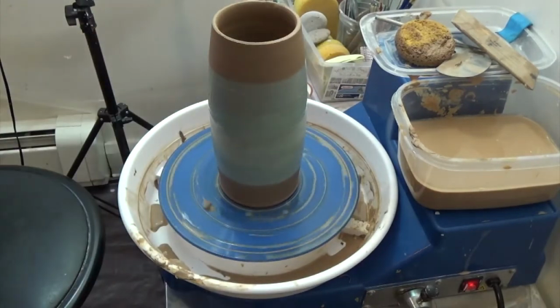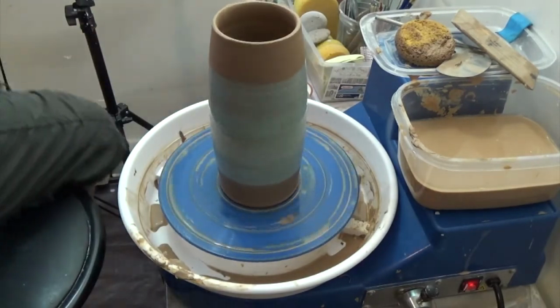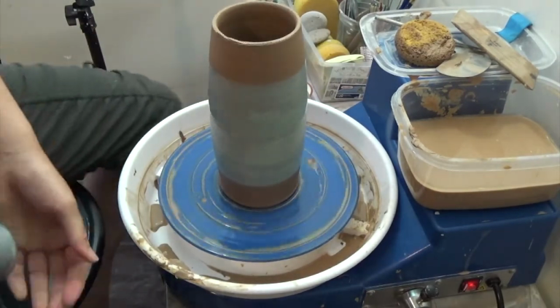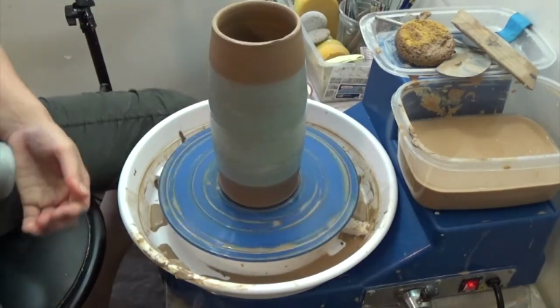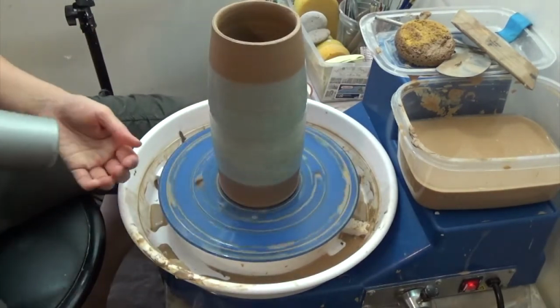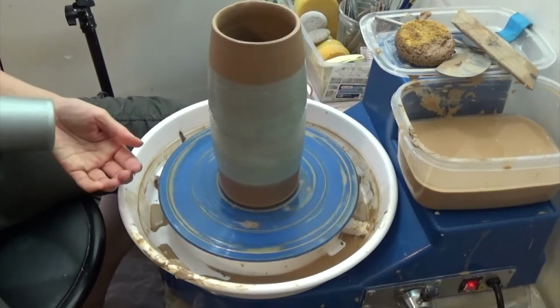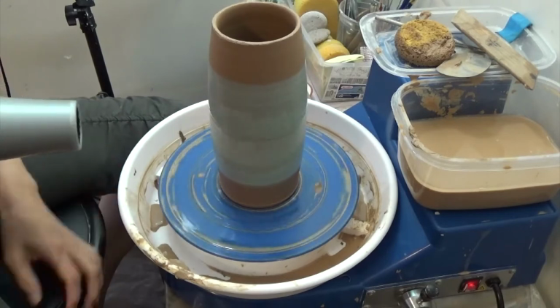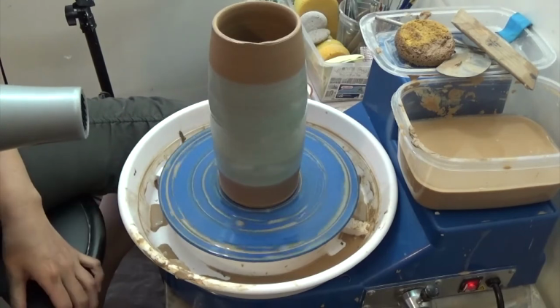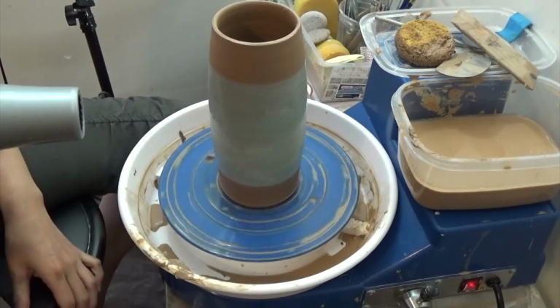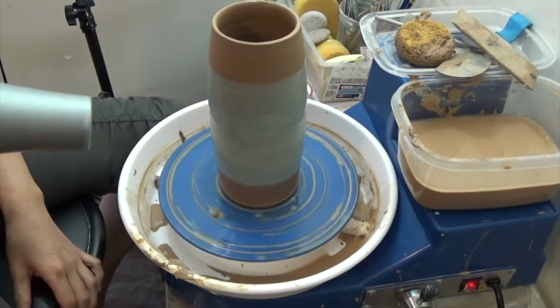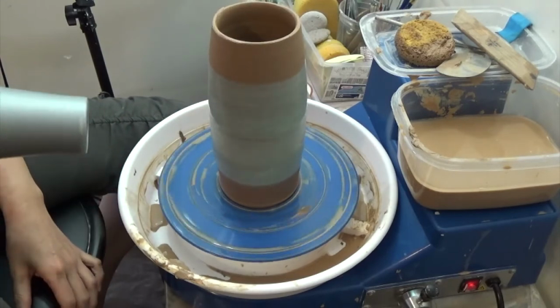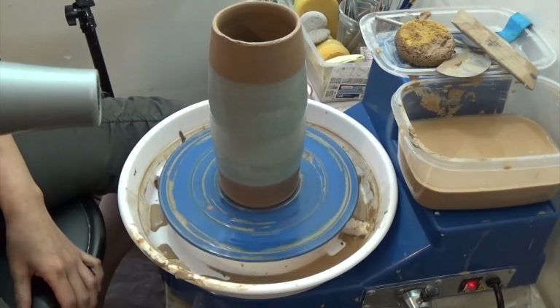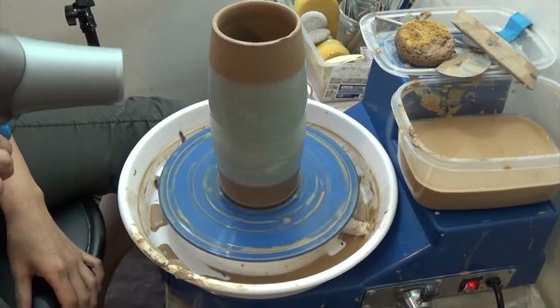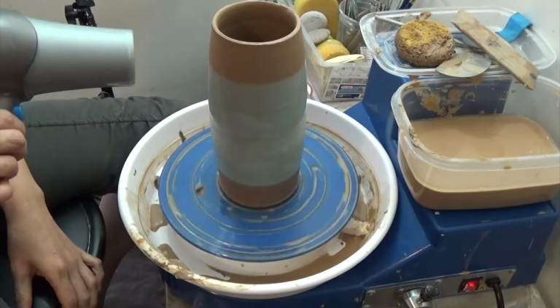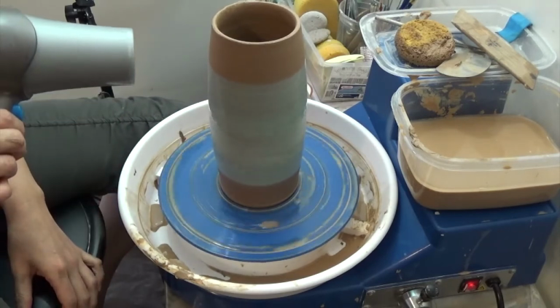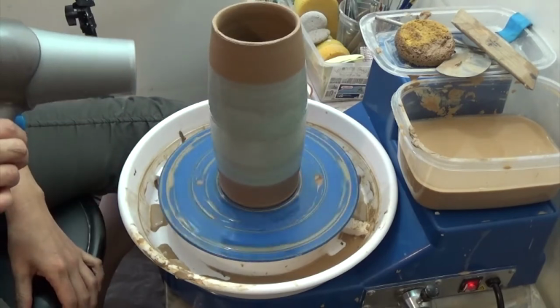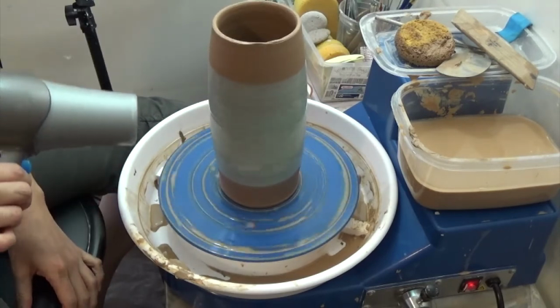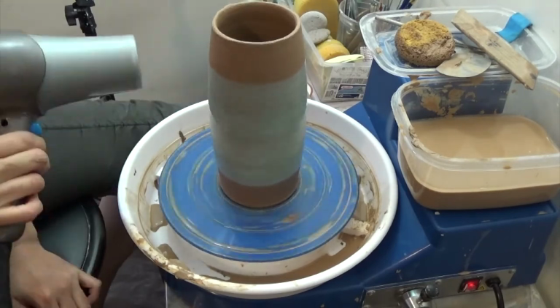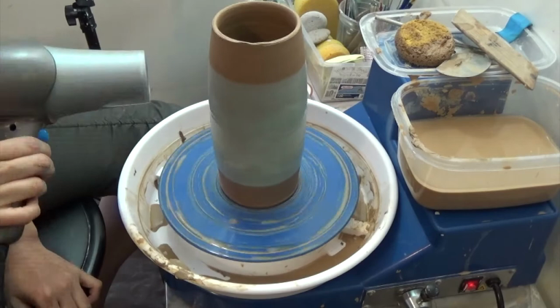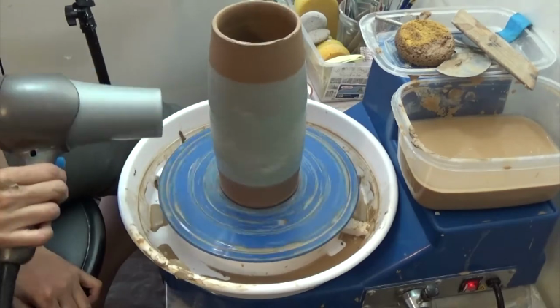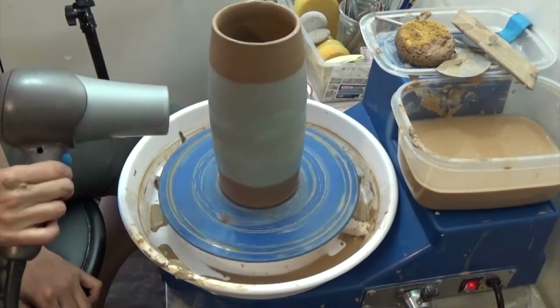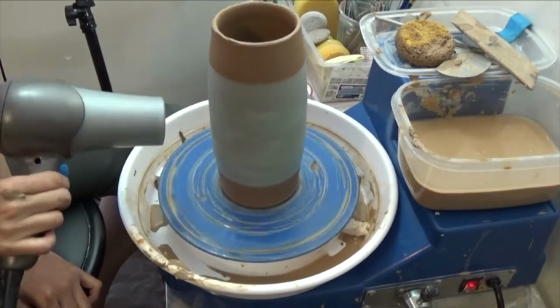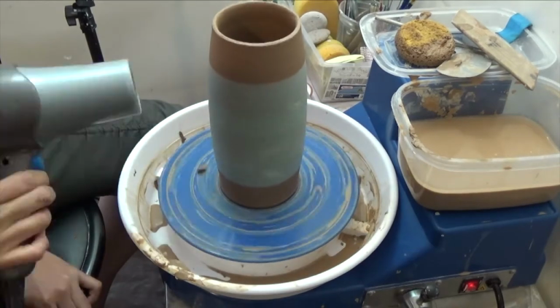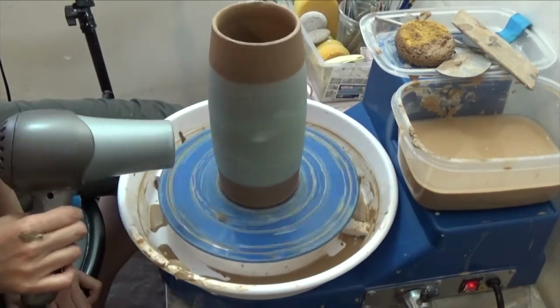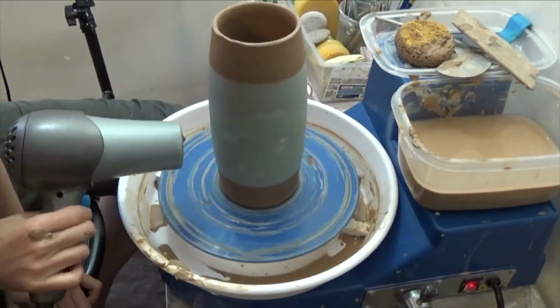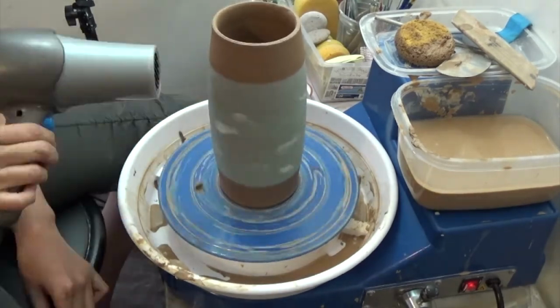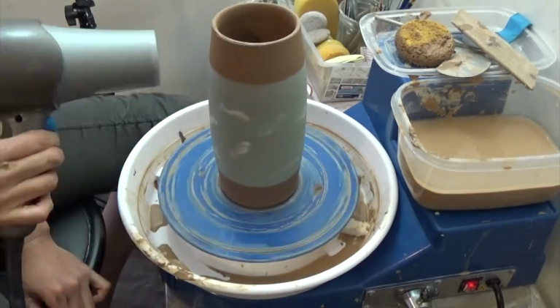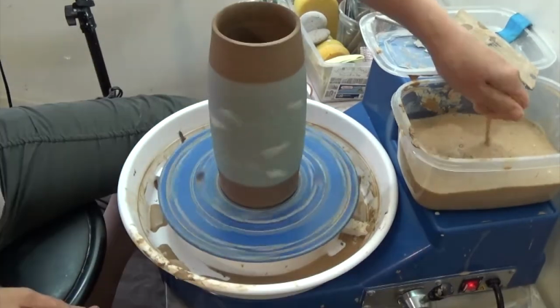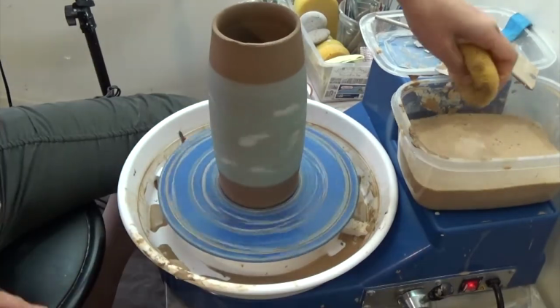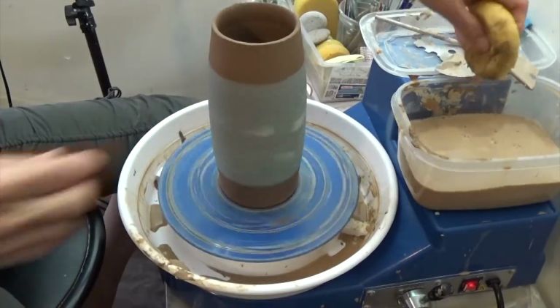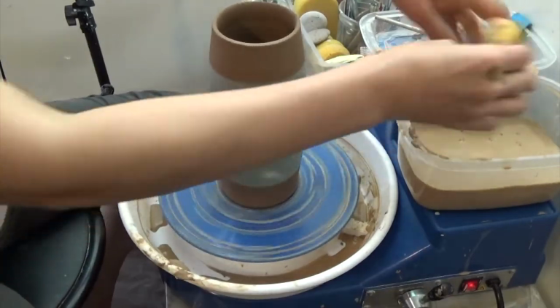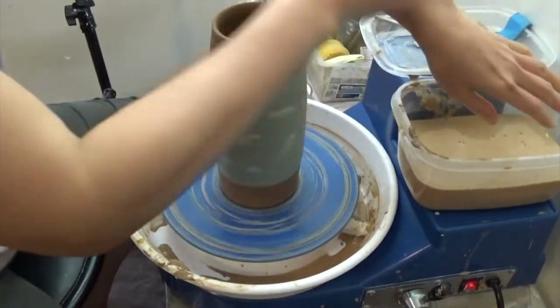Dry the surface with a heat gun or dryer. I don't have a heat gun so I used my dryer. When it's dry, you can see it's not shiny anymore.